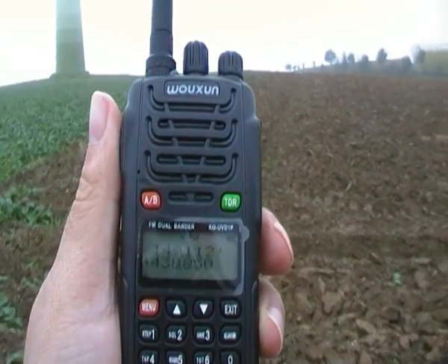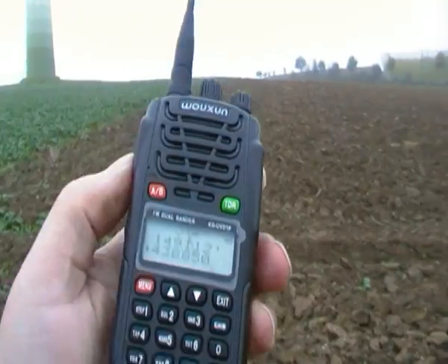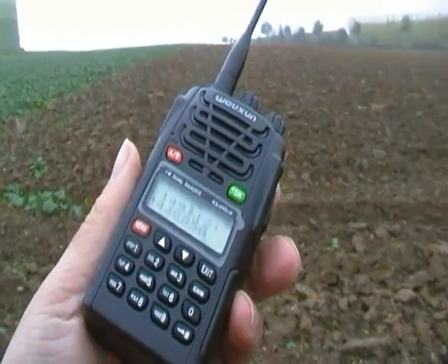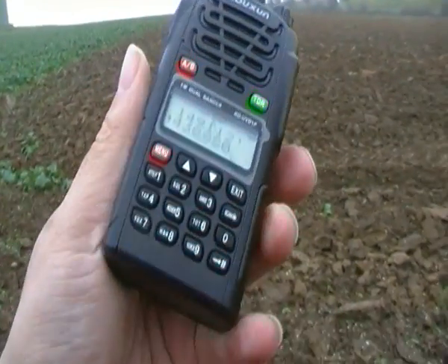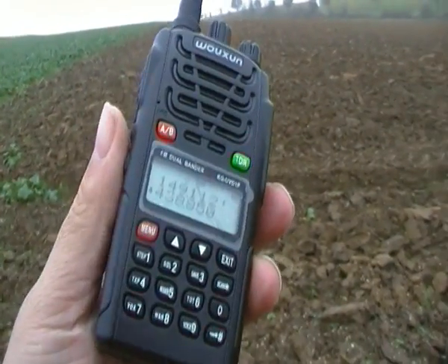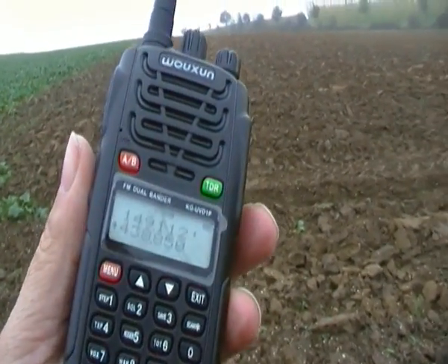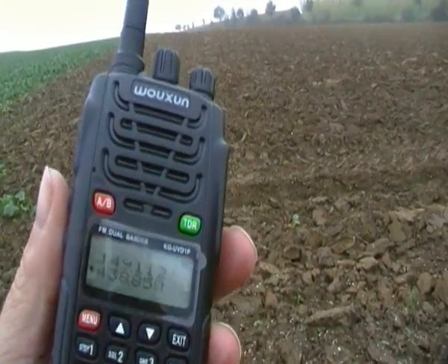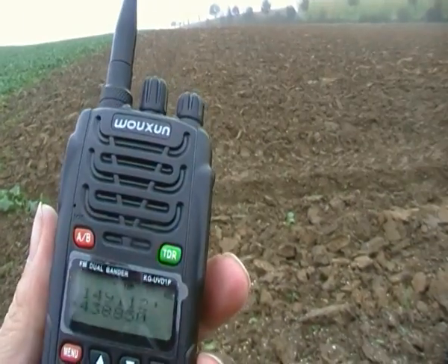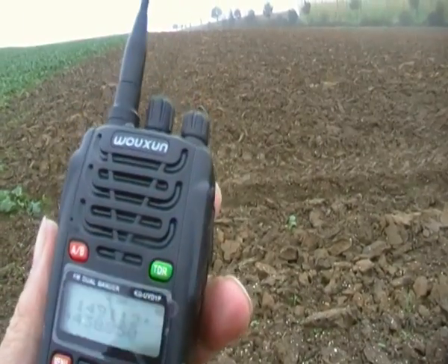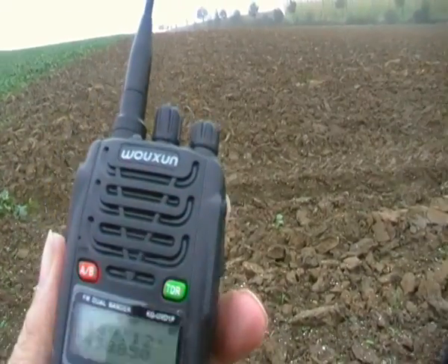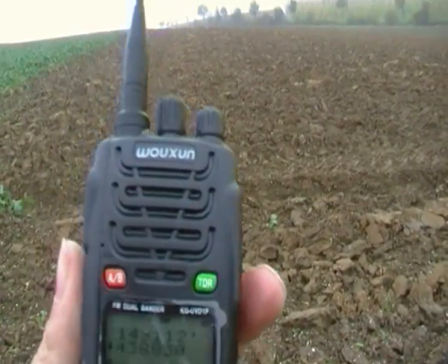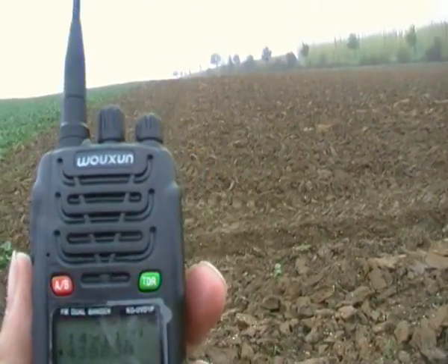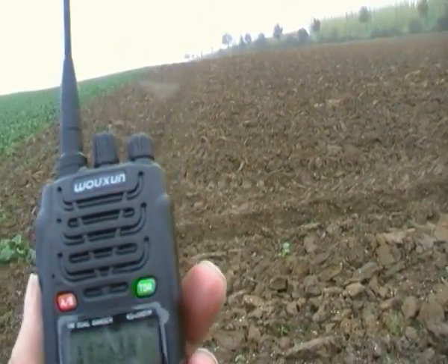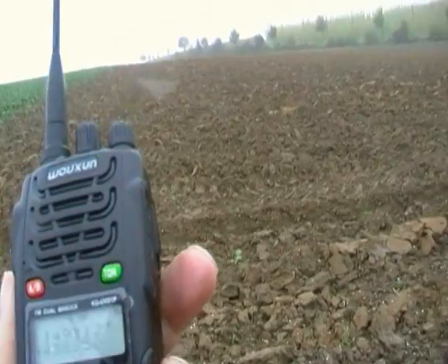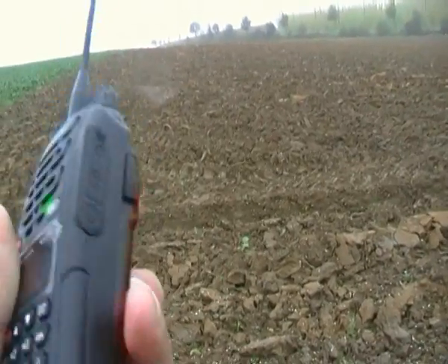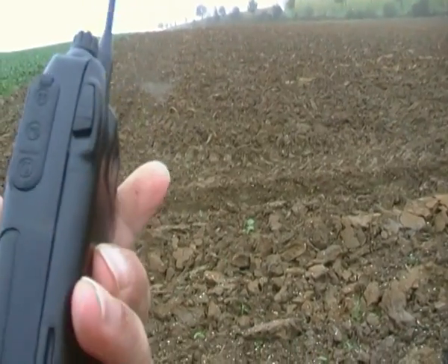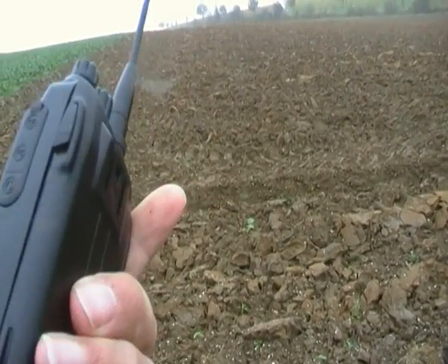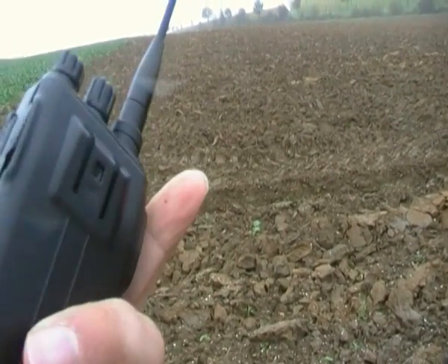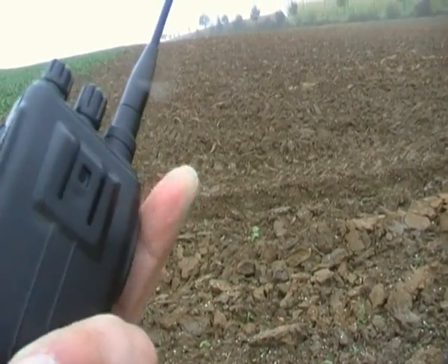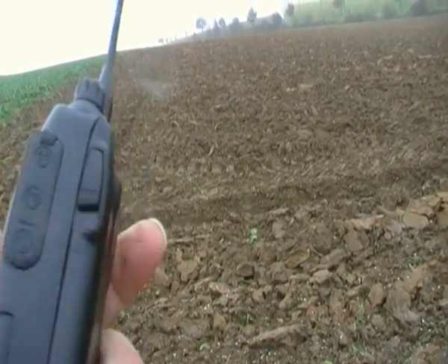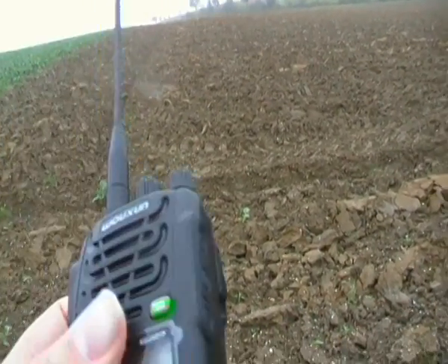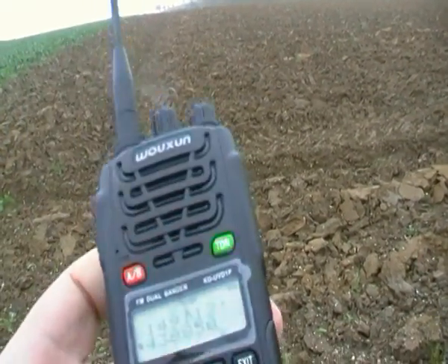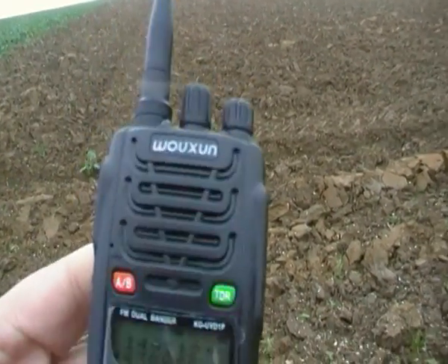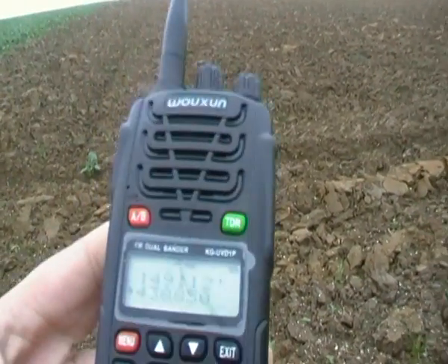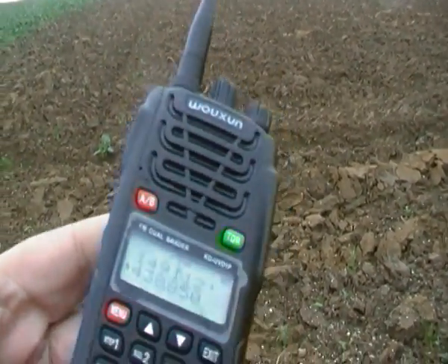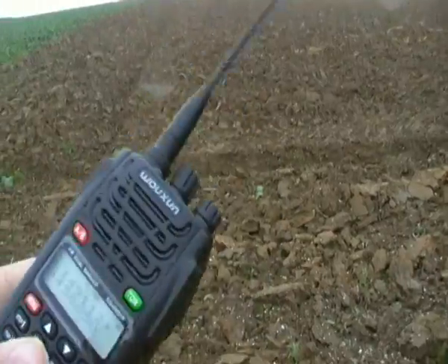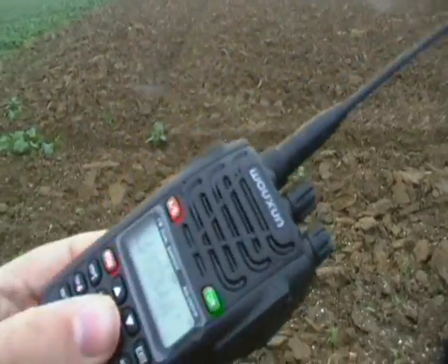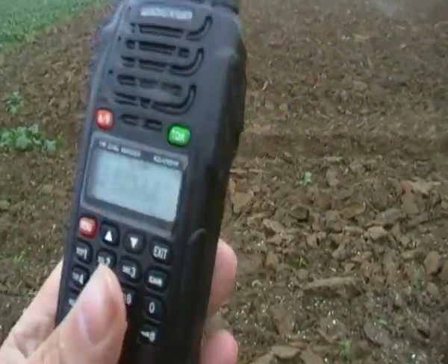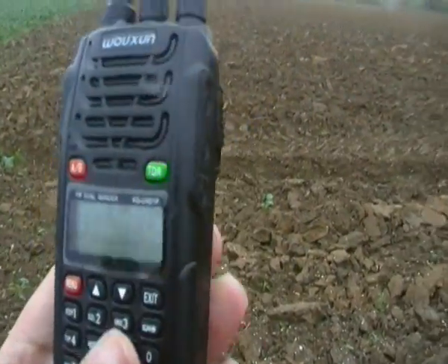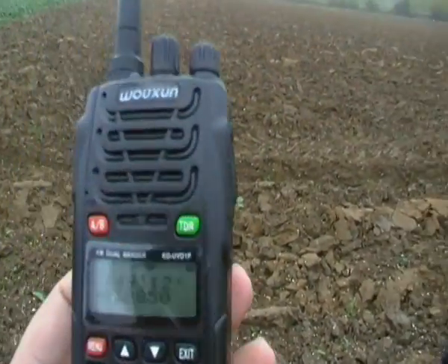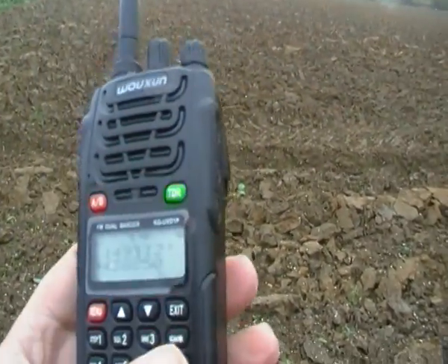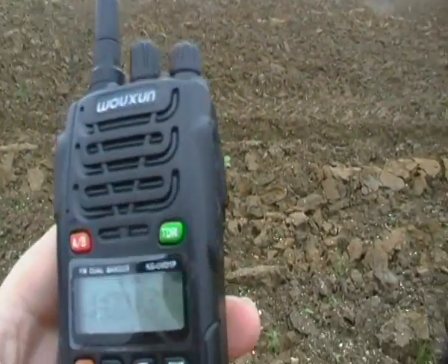Here we go, it's another little look at the Wuxun, the new DTMF version, also available now from Albrecht — I think it's called BlaBla270 or something — it's just a stripped down version.